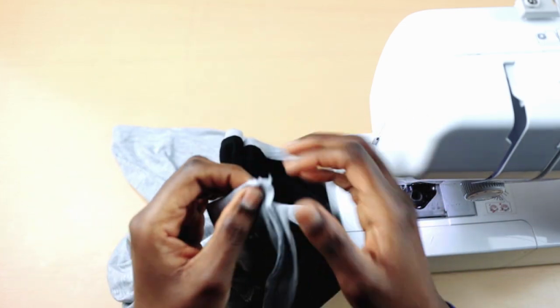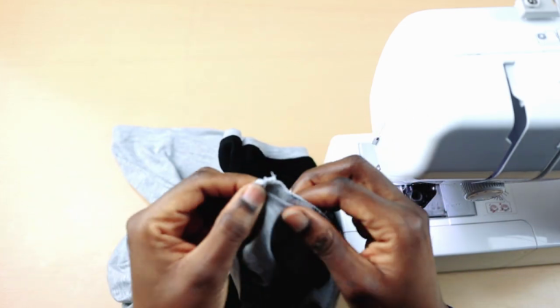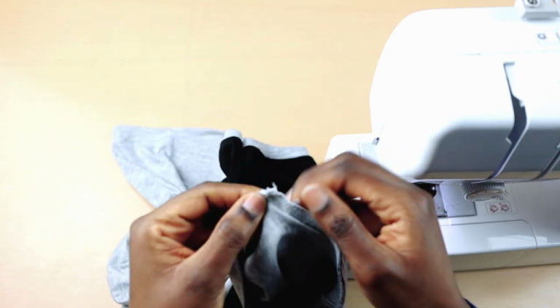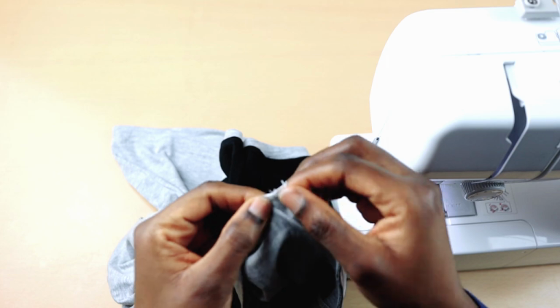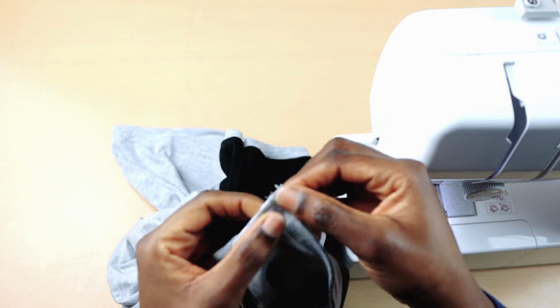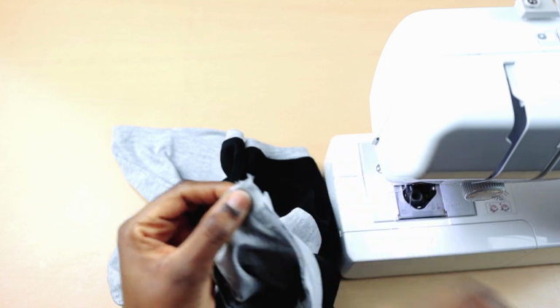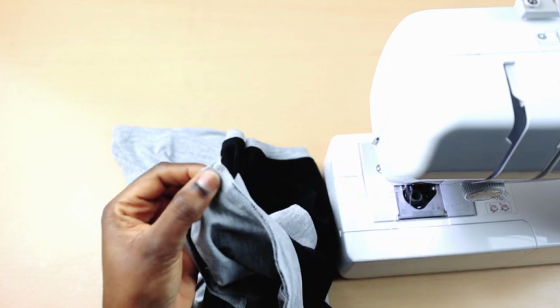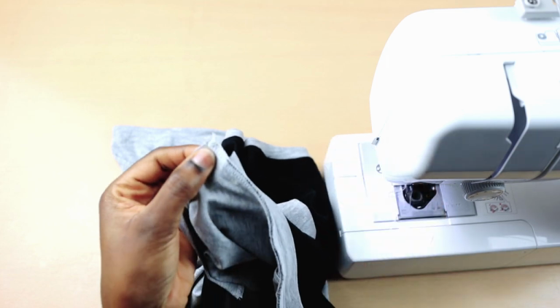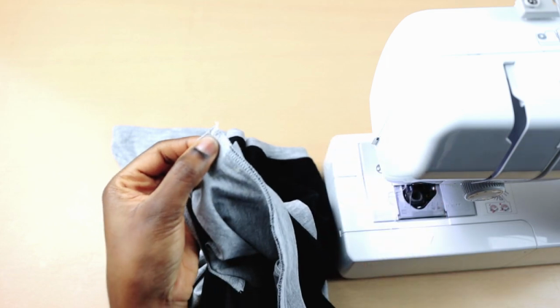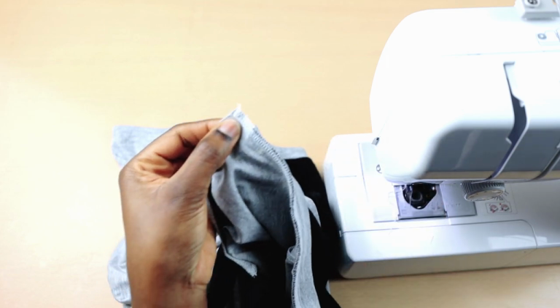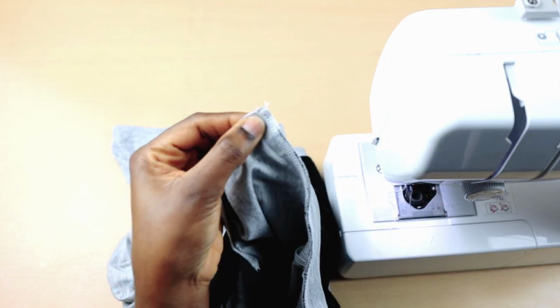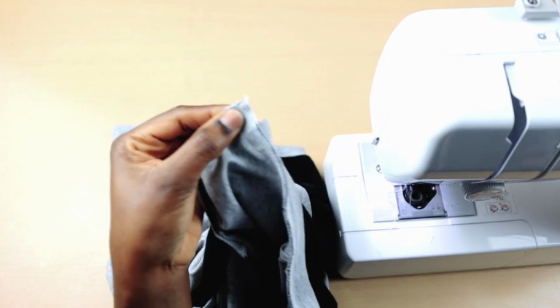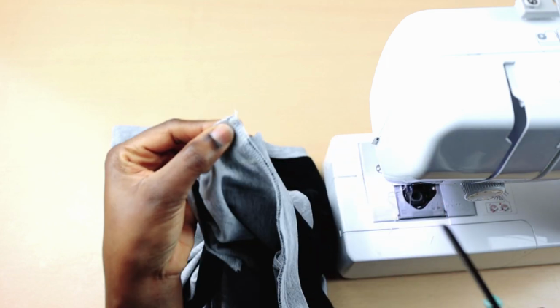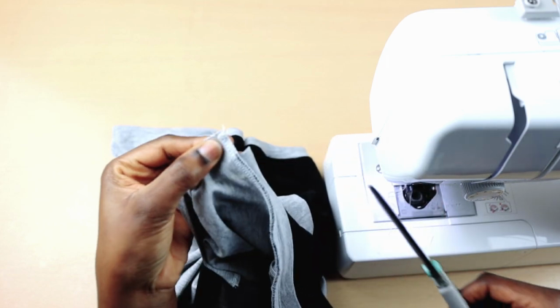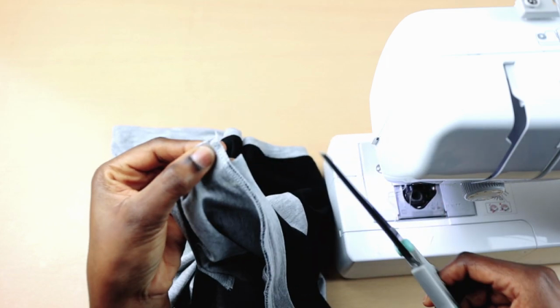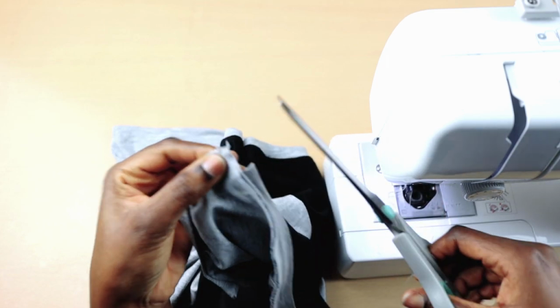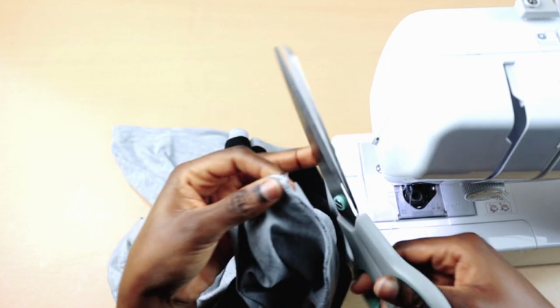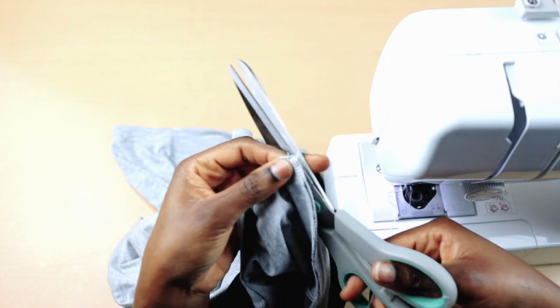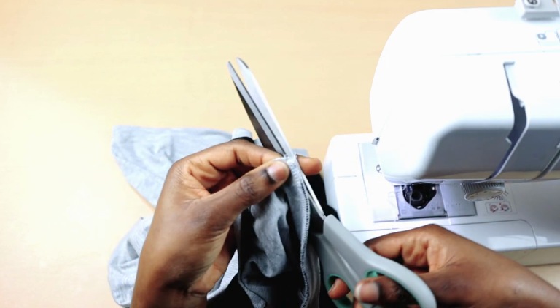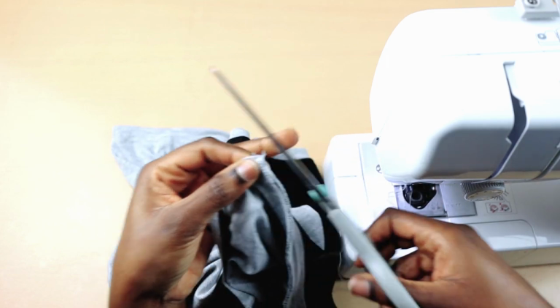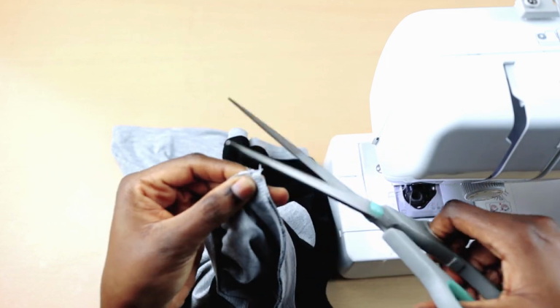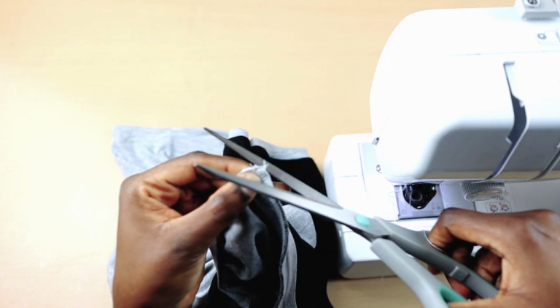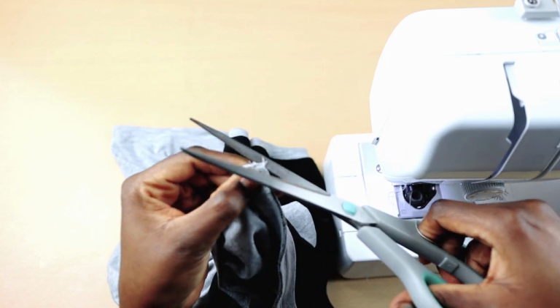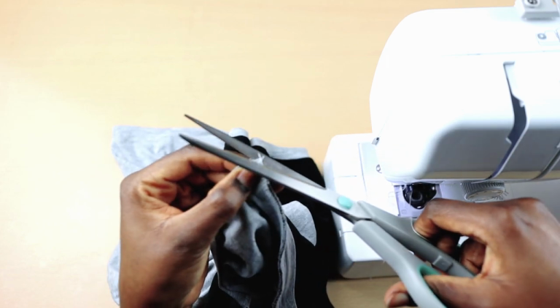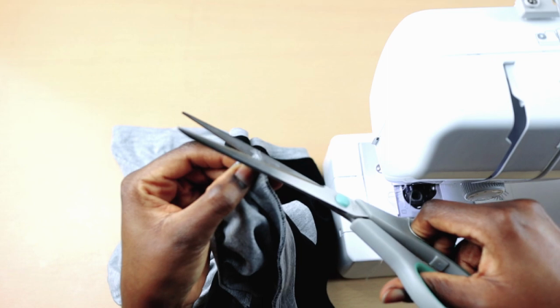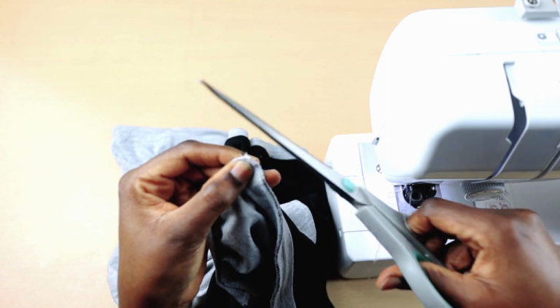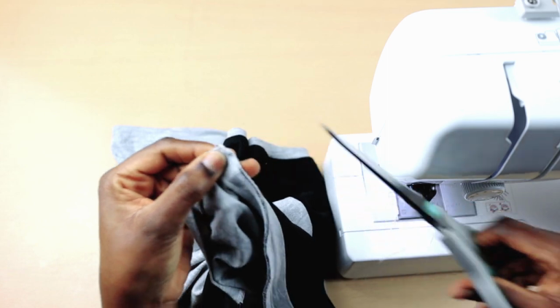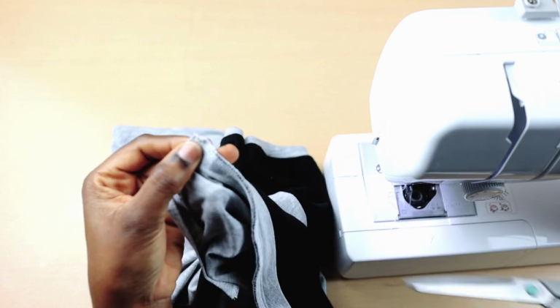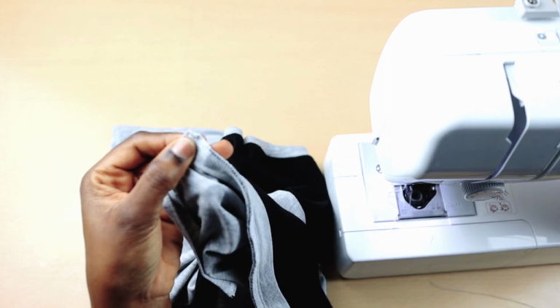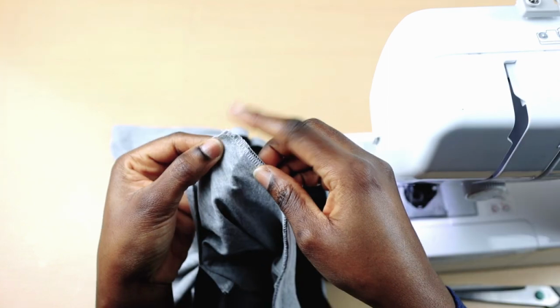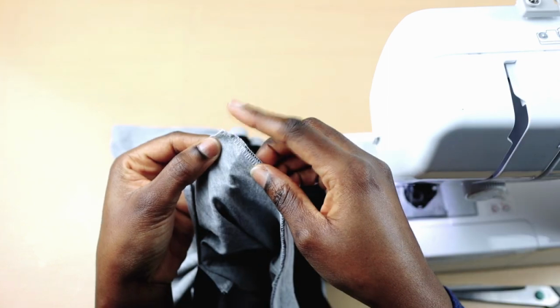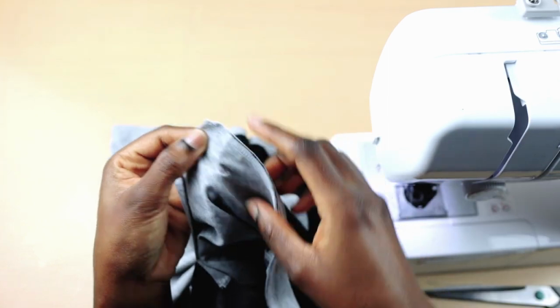Once I'm done, I'm going to trim off the pointy edges on both sides and then turn them inside out just like so.